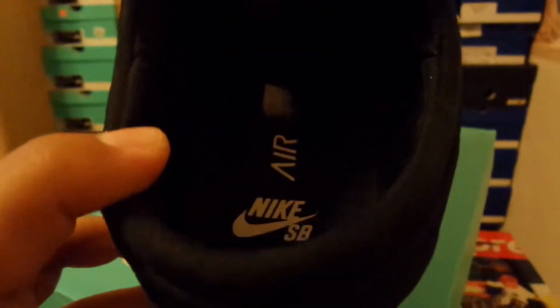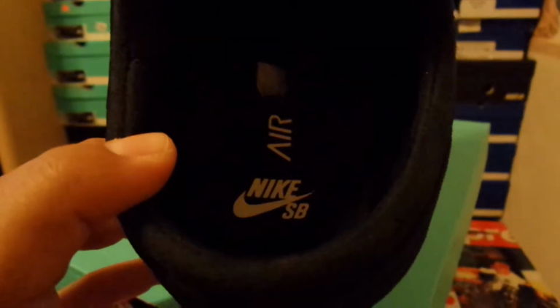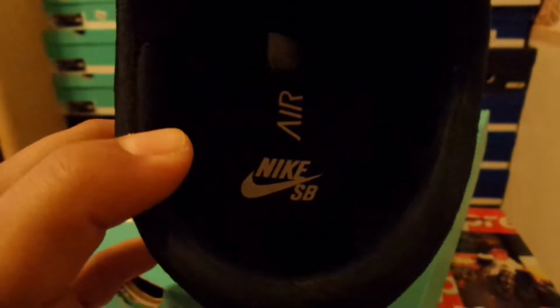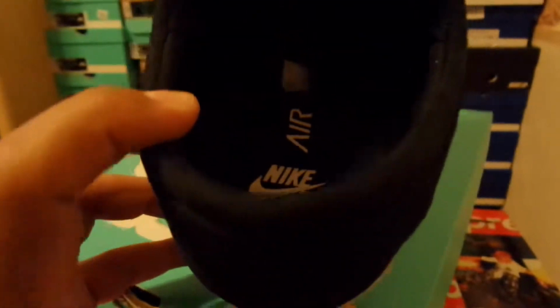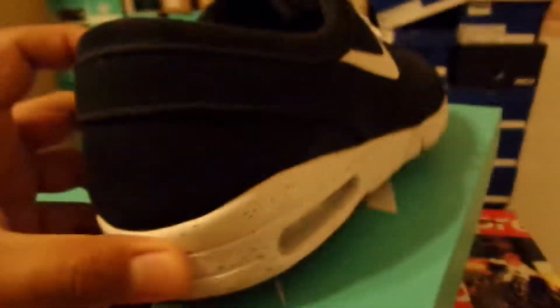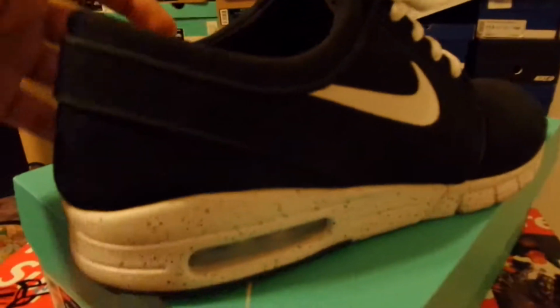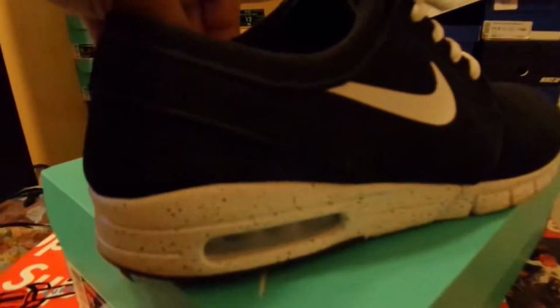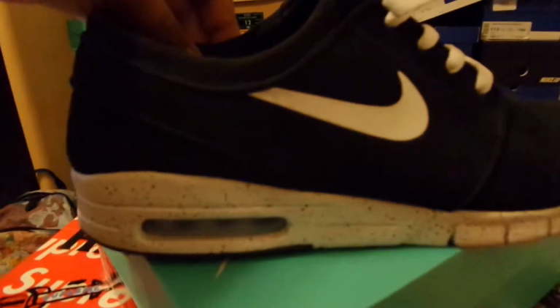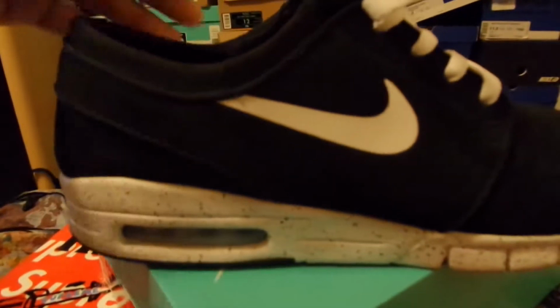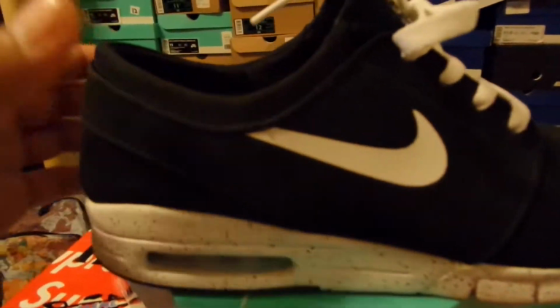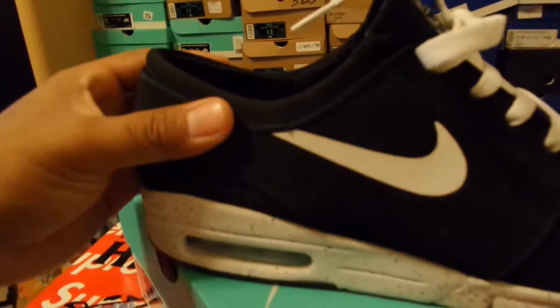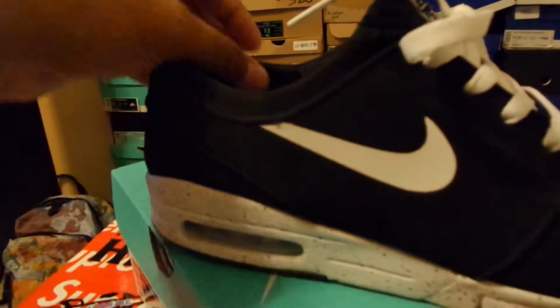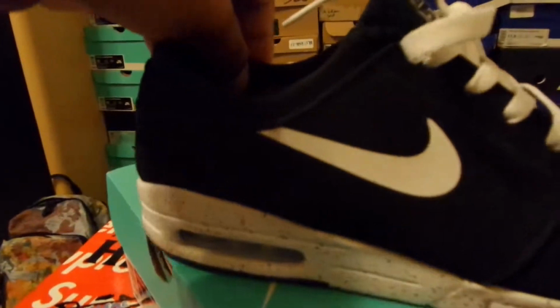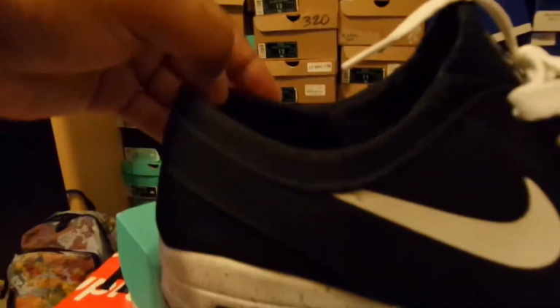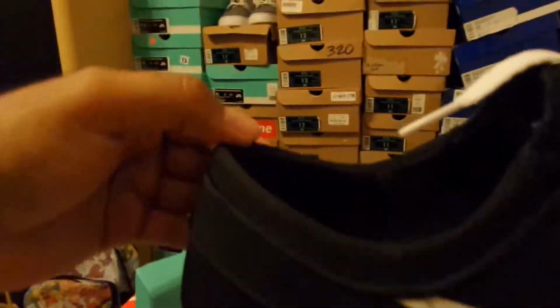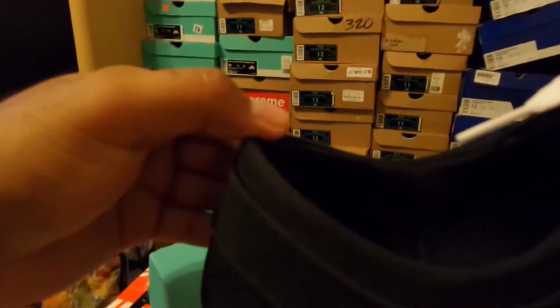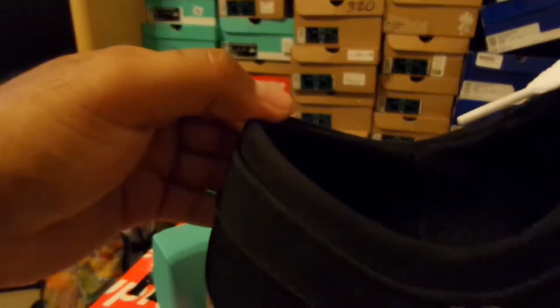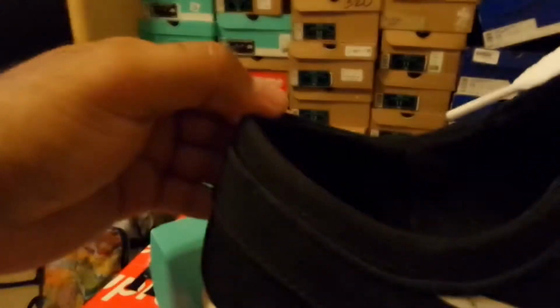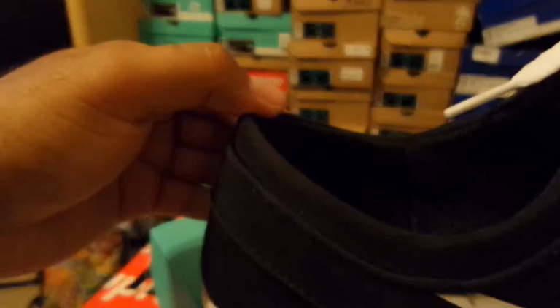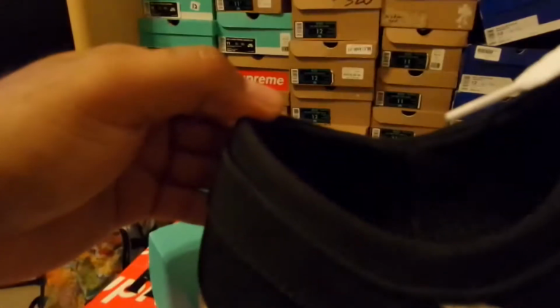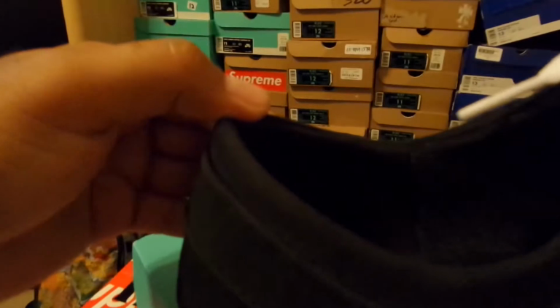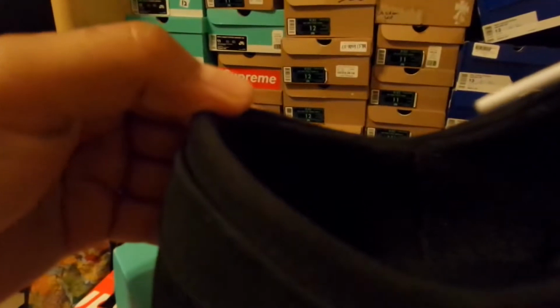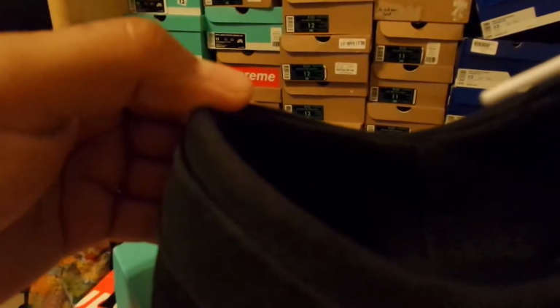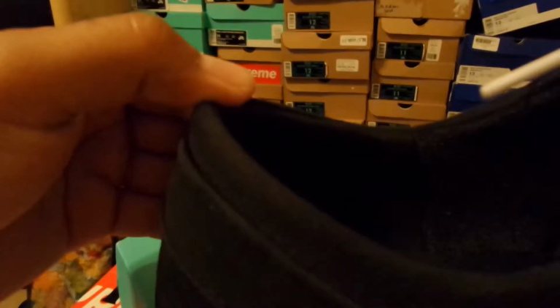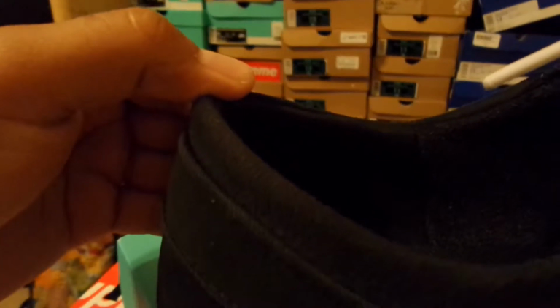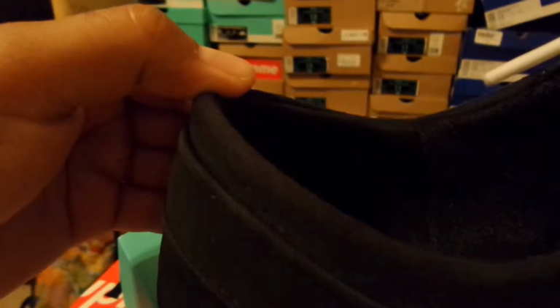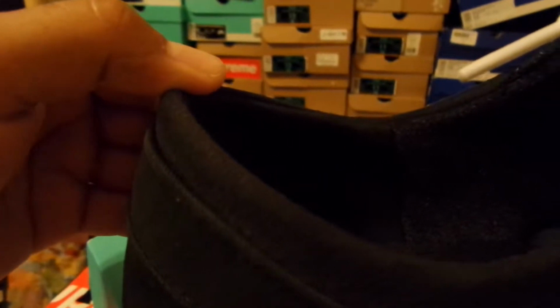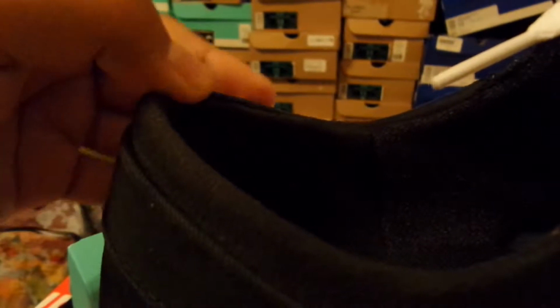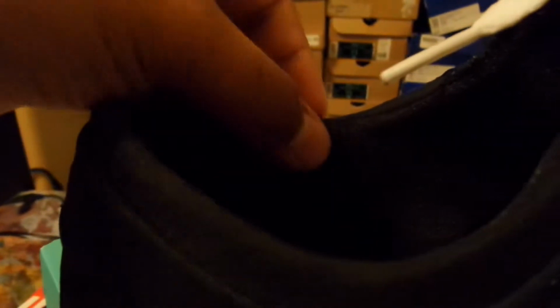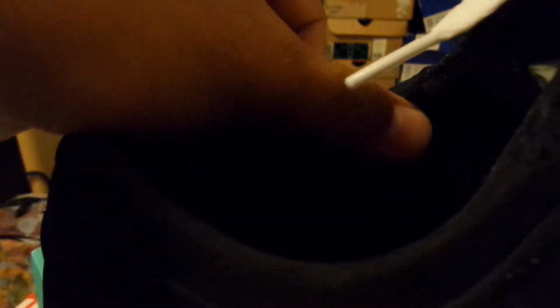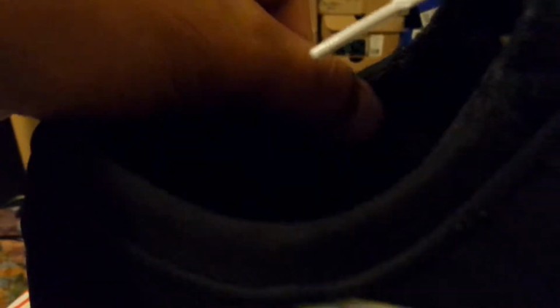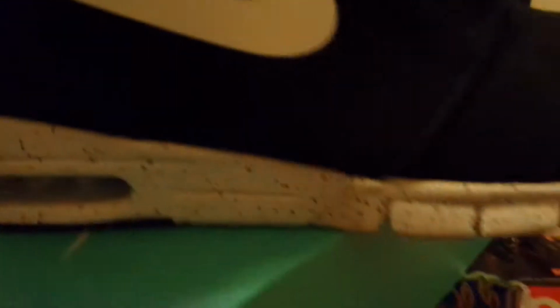Your inner liner — this part right here is suede, that's going to be suede in there, and then it turns into nylon right there.